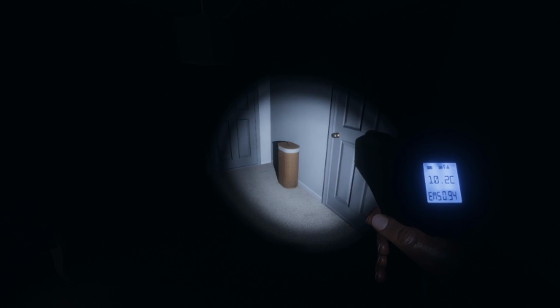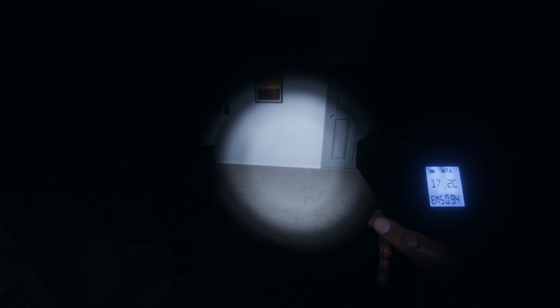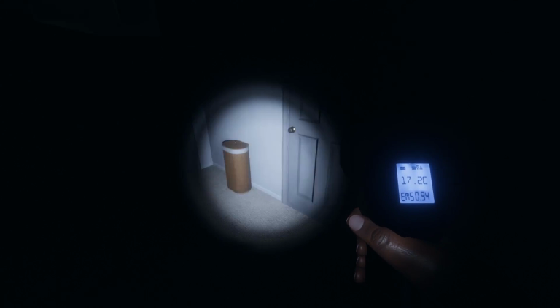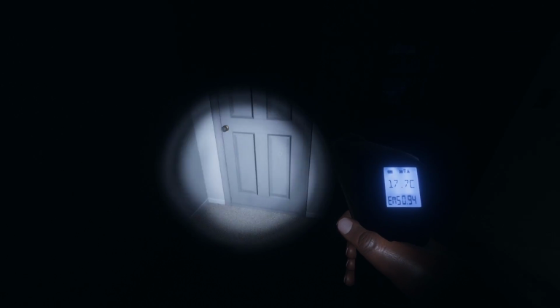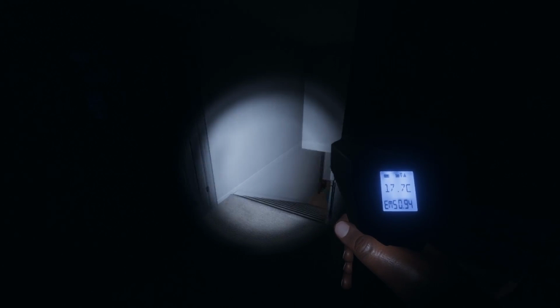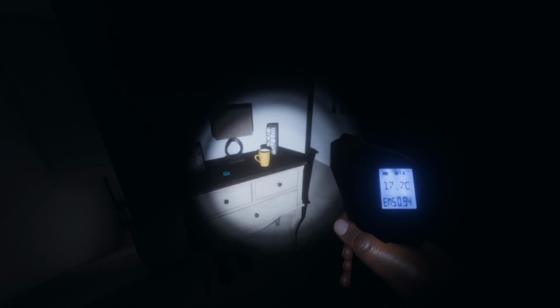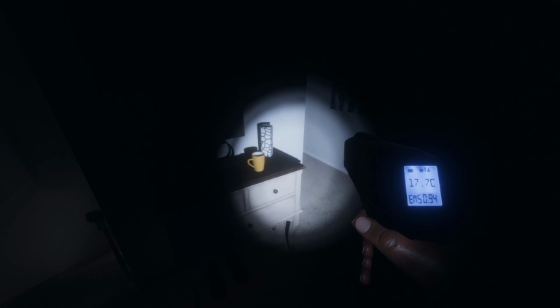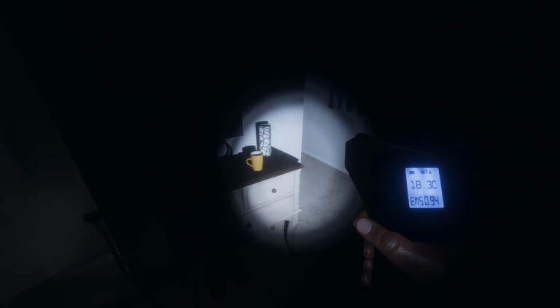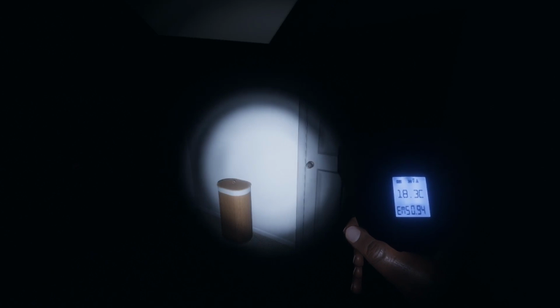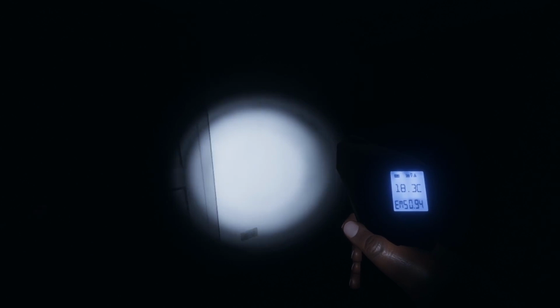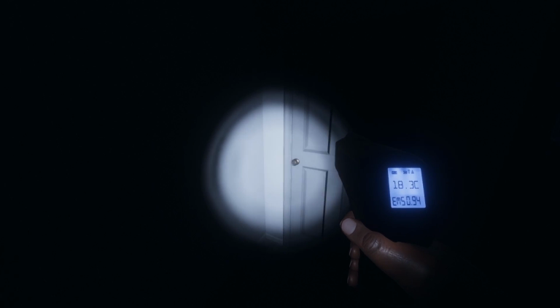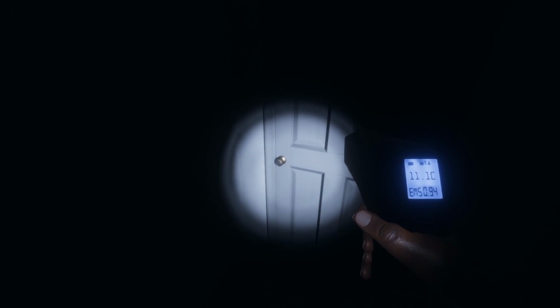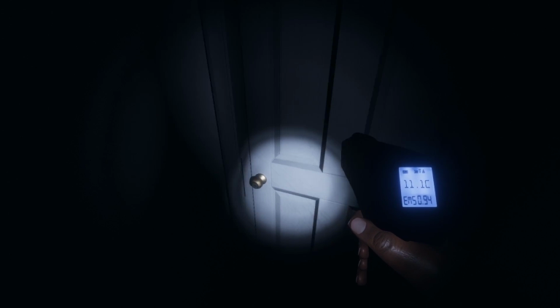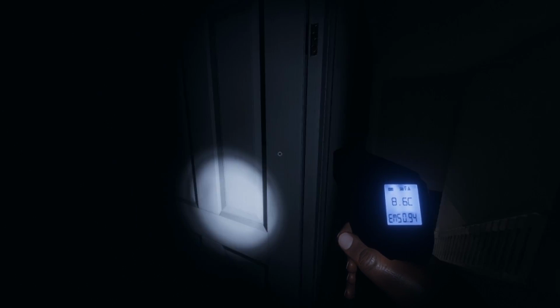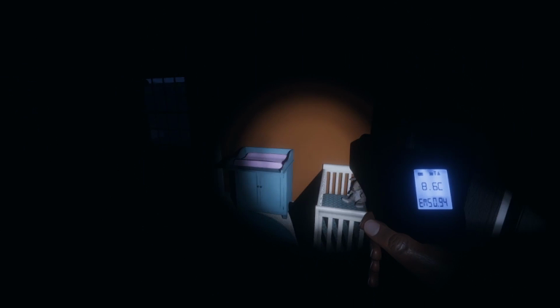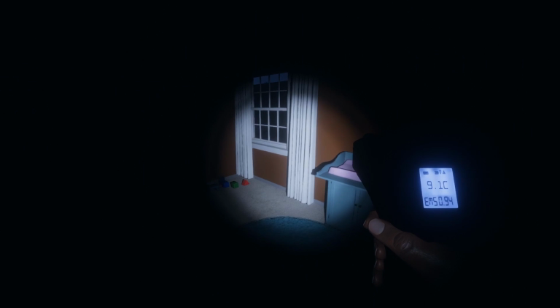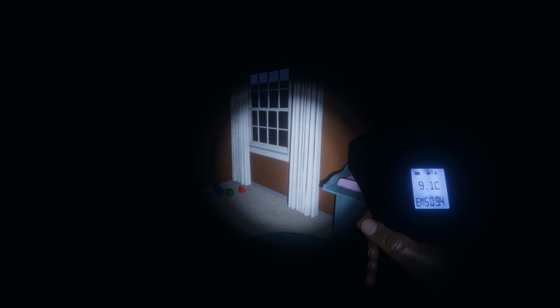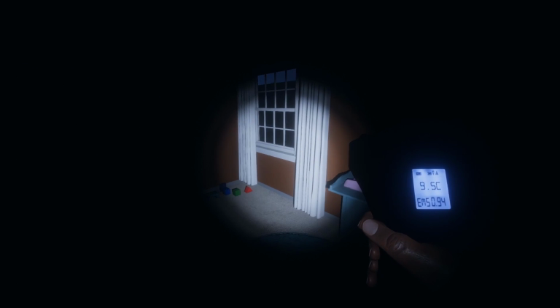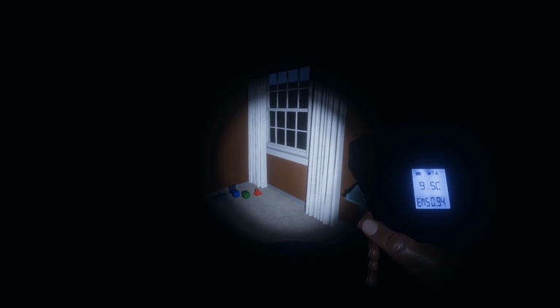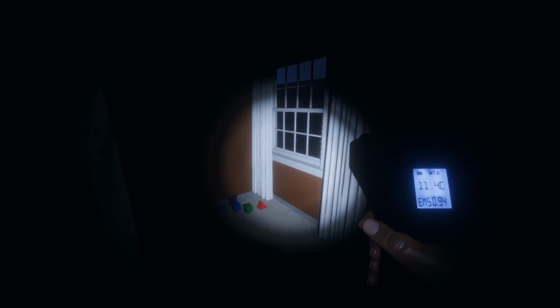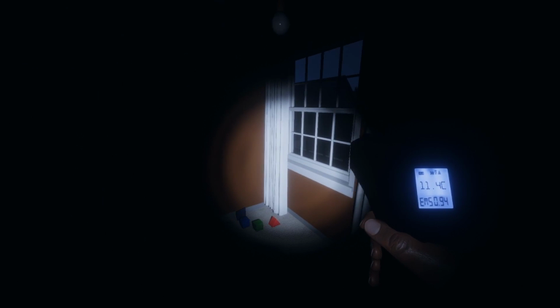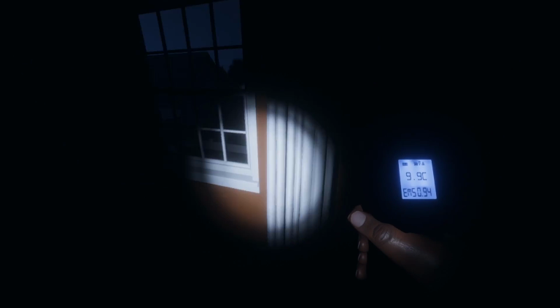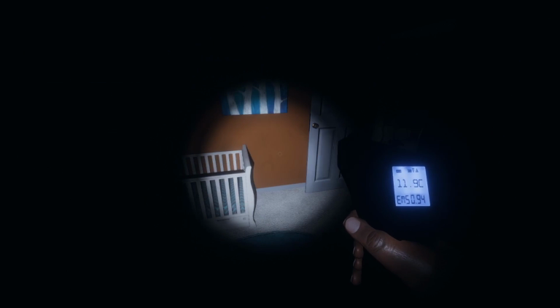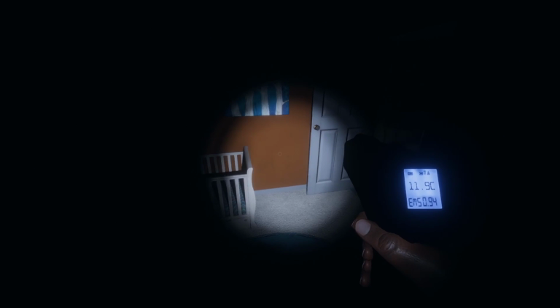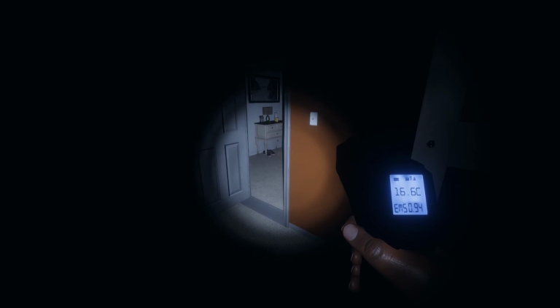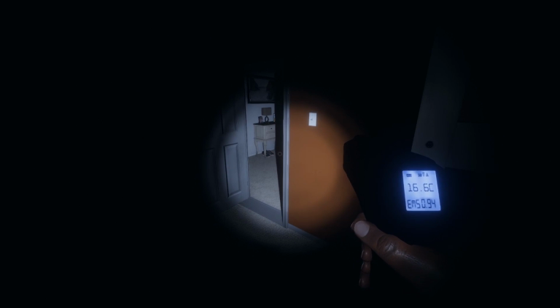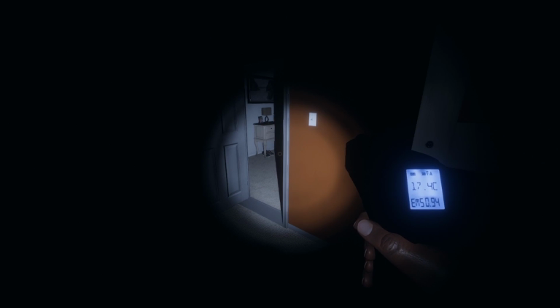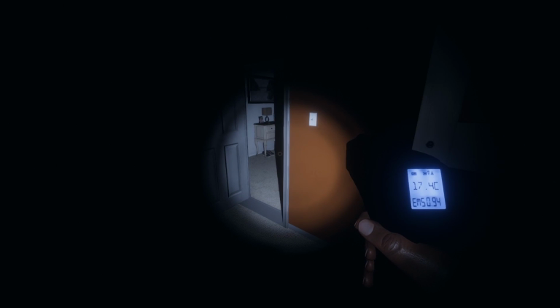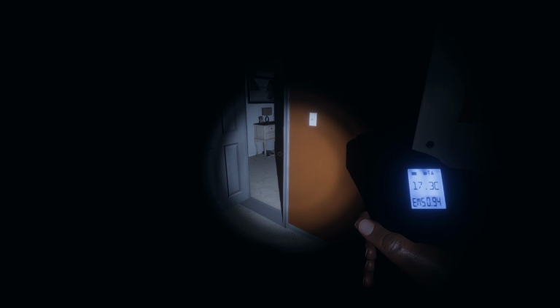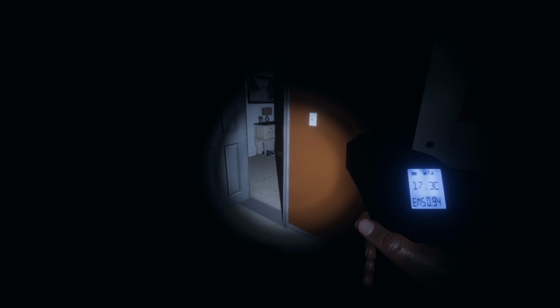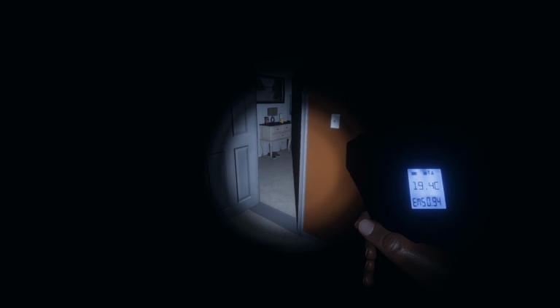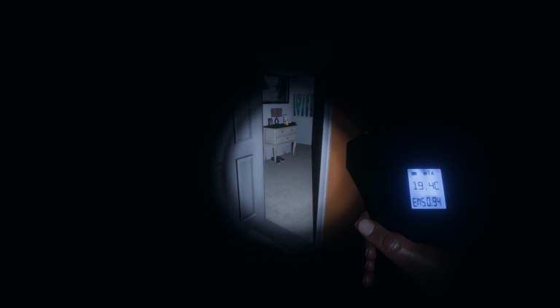I've just got a 9 degrees and a 10 degrees here, so the ghost may have just passed me. I'm getting consistently low temperatures in here that are 12 degrees or lower, so we have found the ghost room in this case.